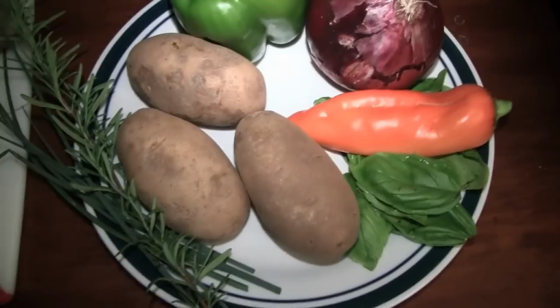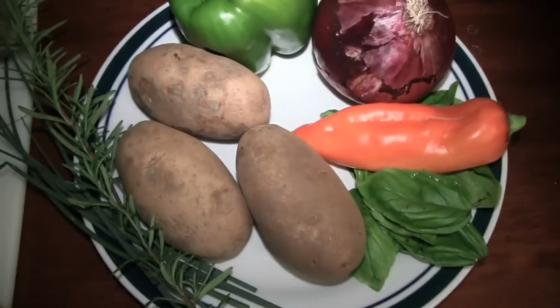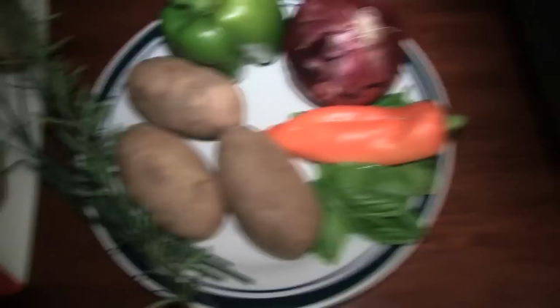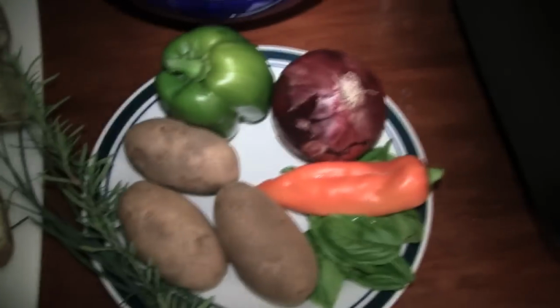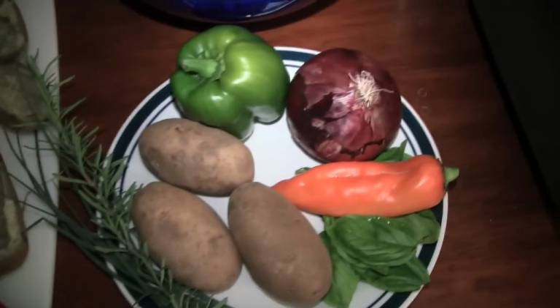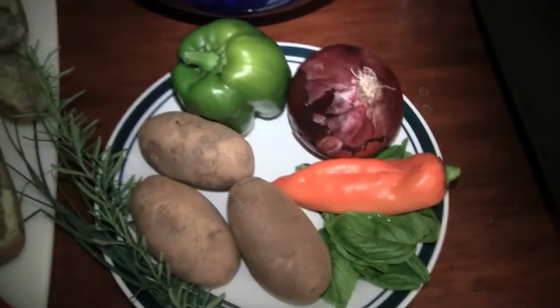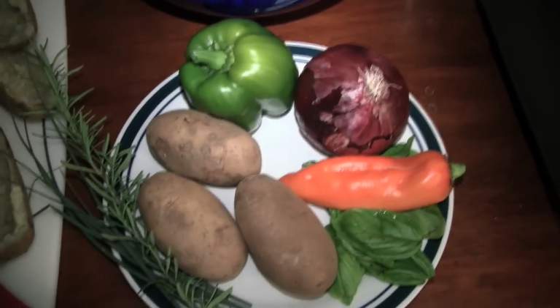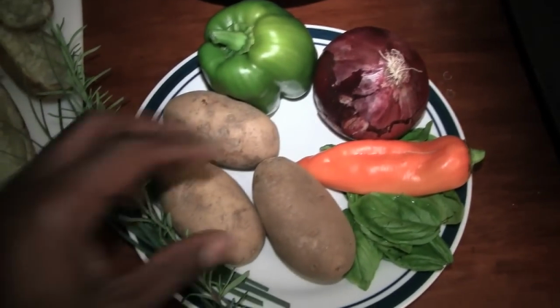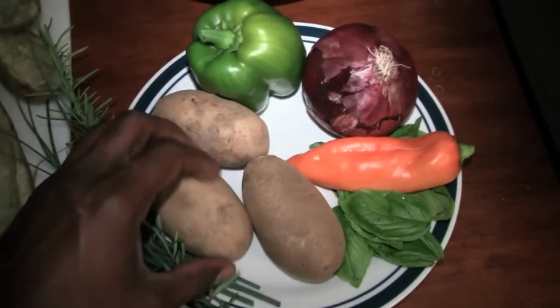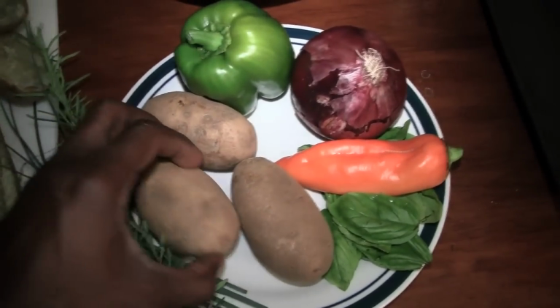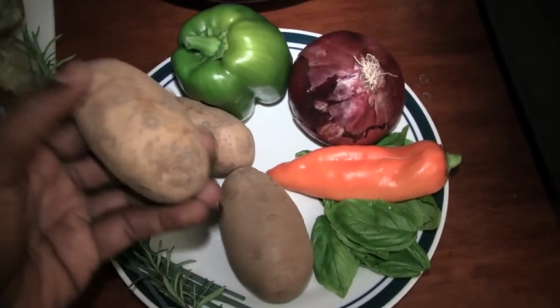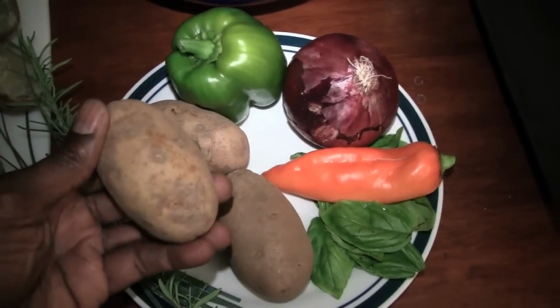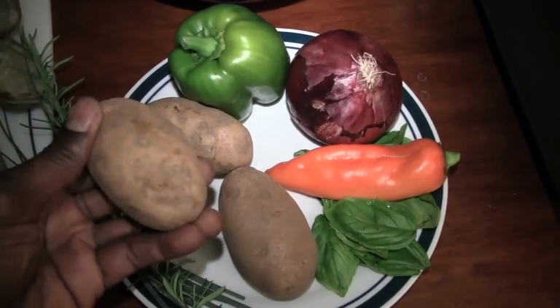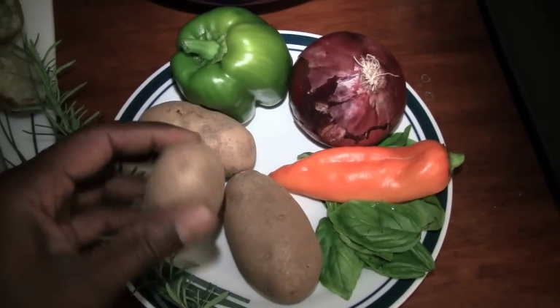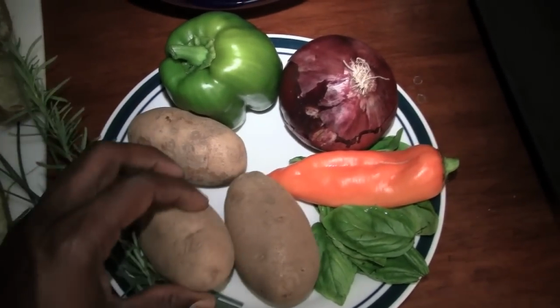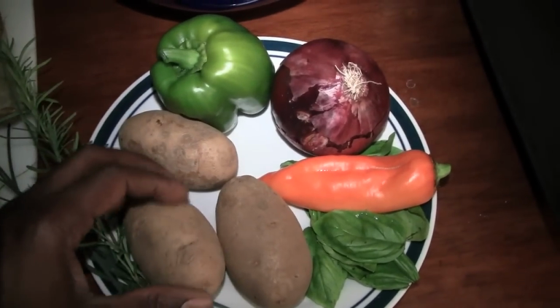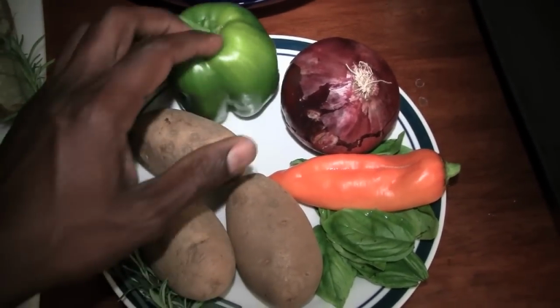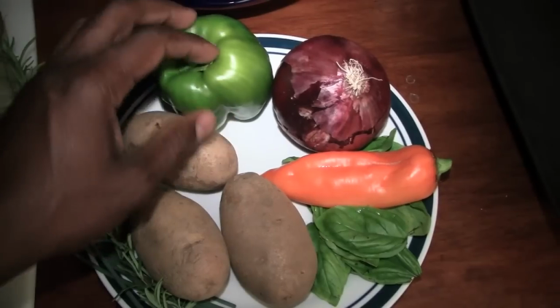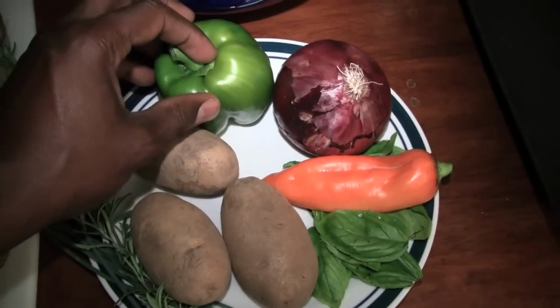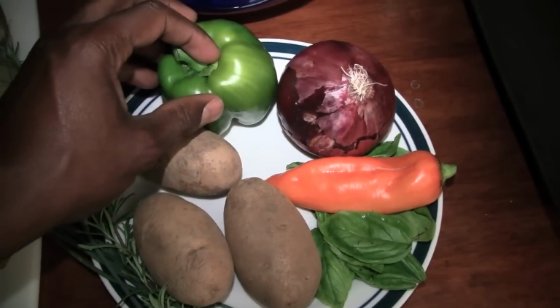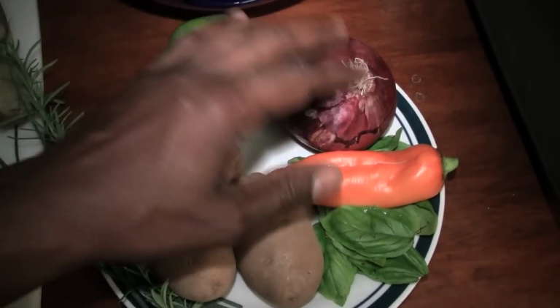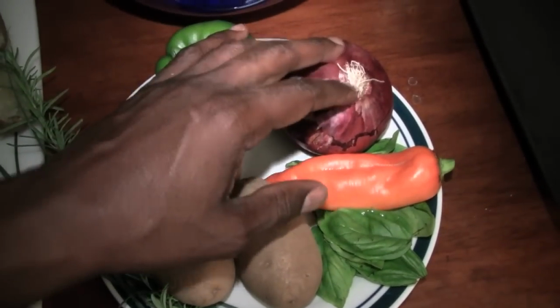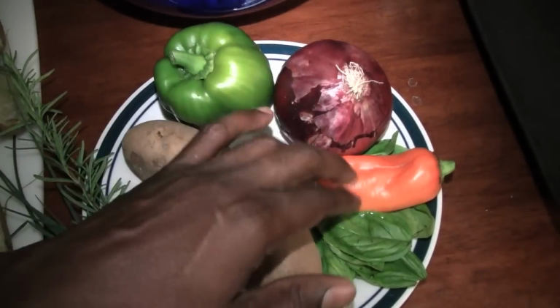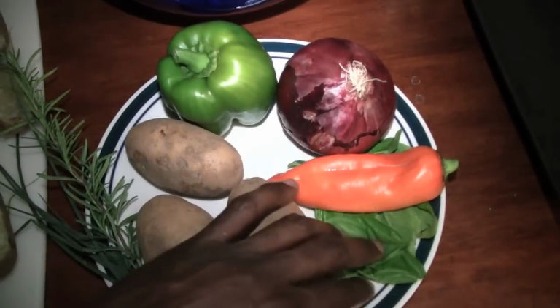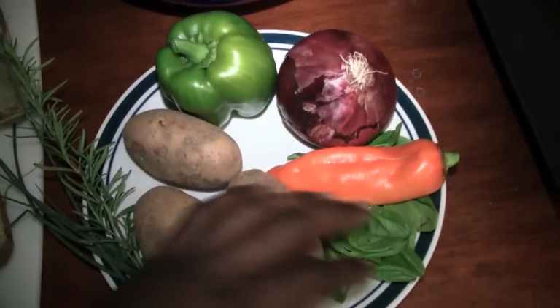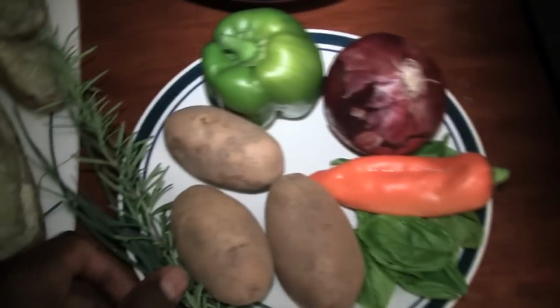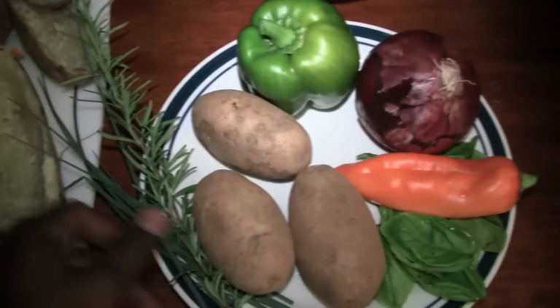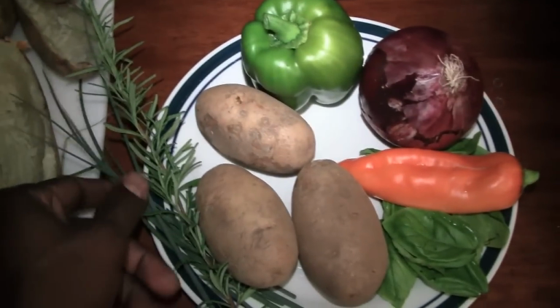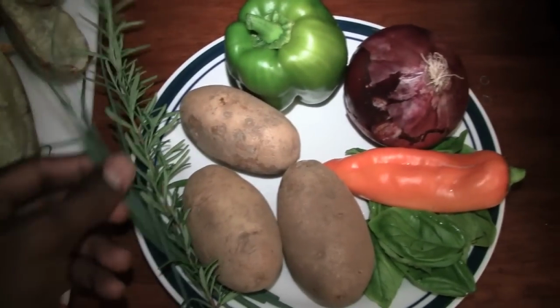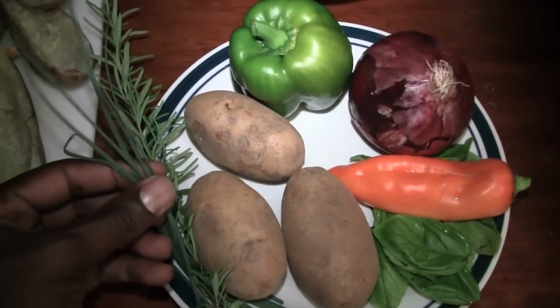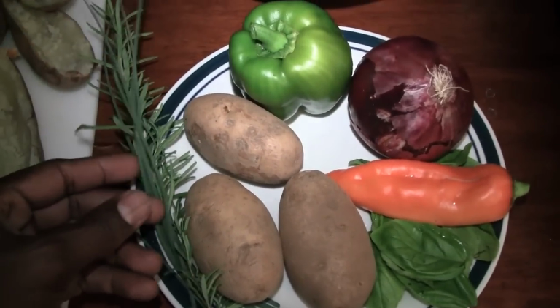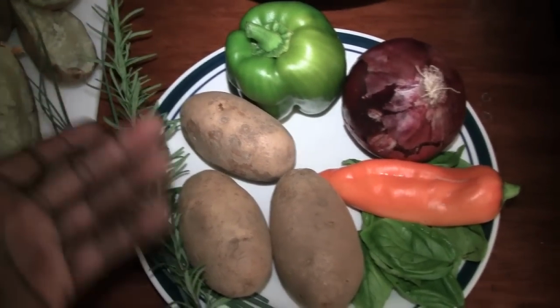So your ingredients: you want to get some large baking potatoes, a bell pepper, red onion, some basil leaves, rosemary, and some chives. That's about it.